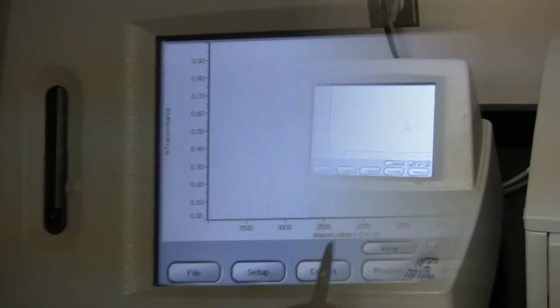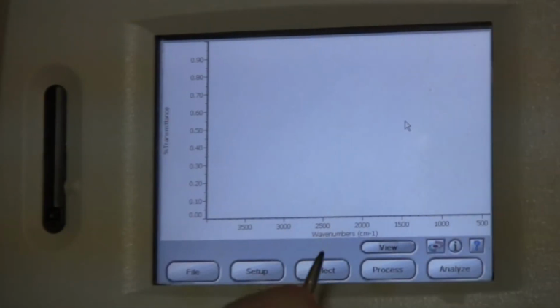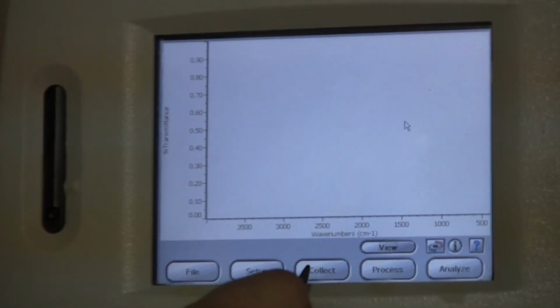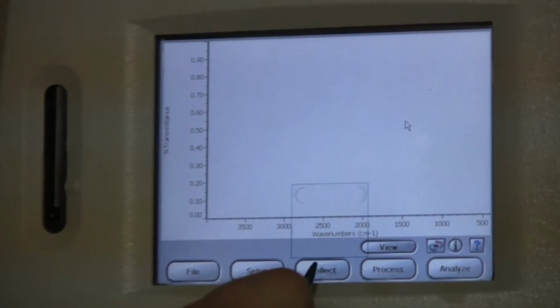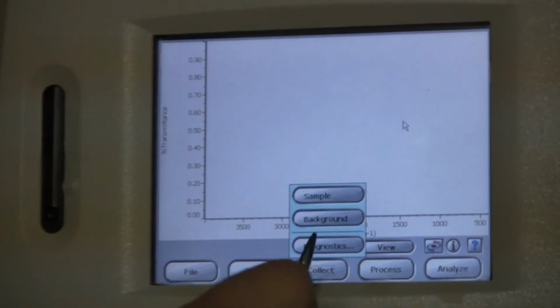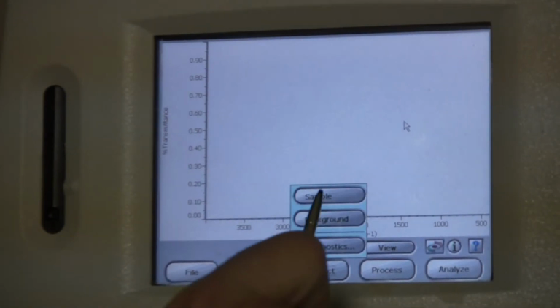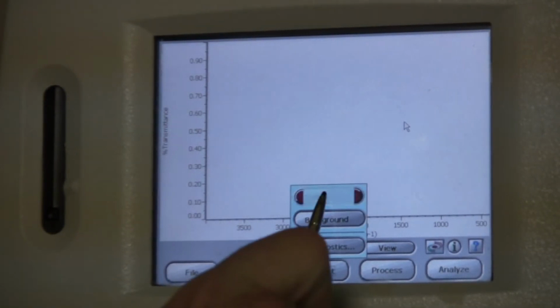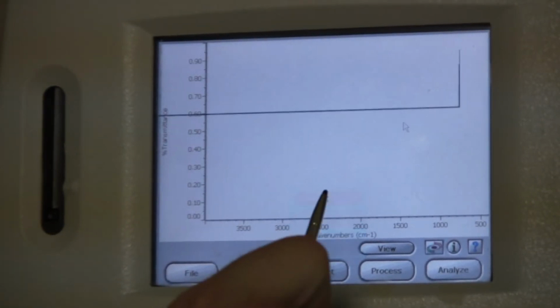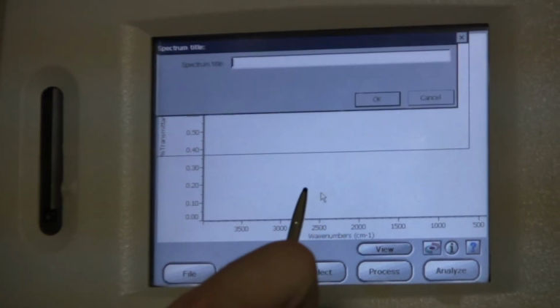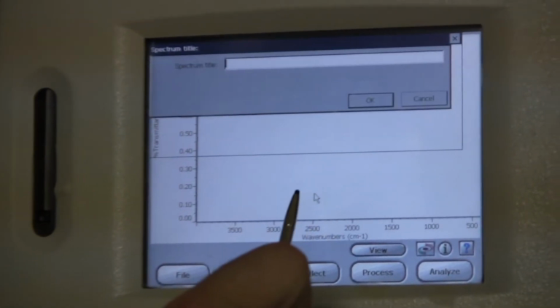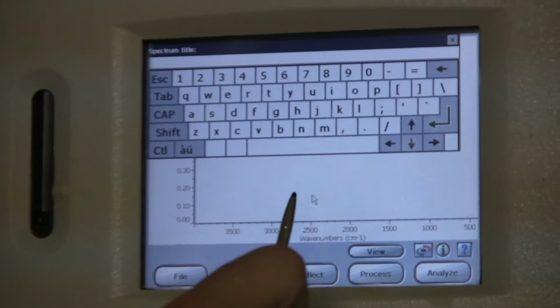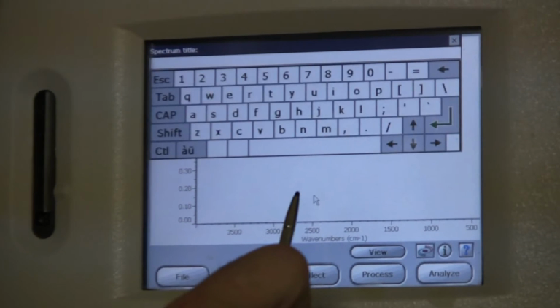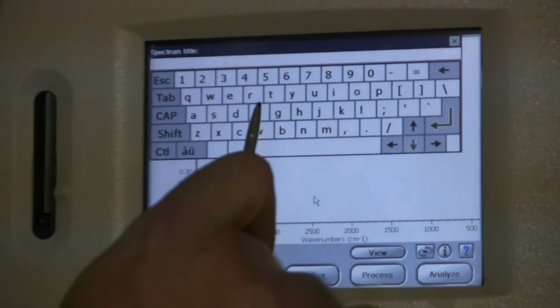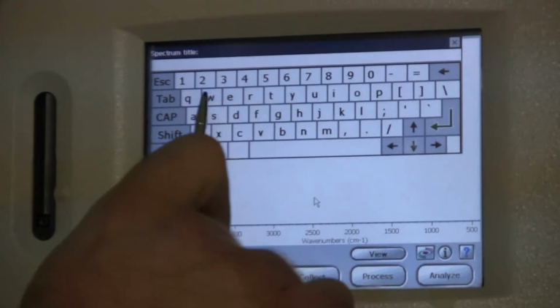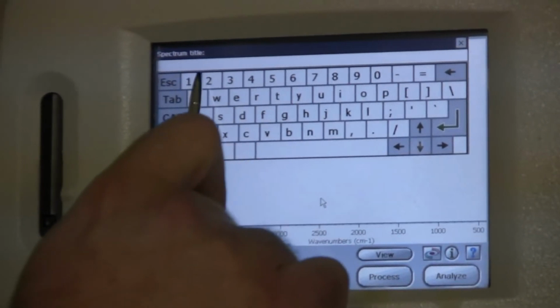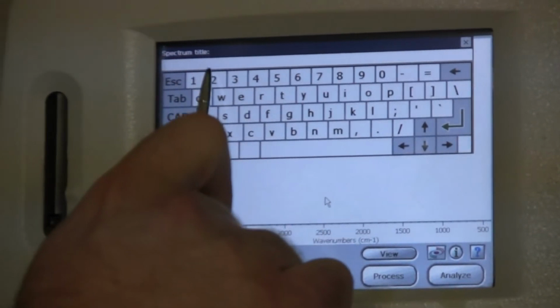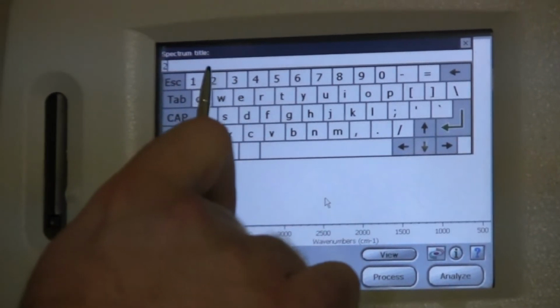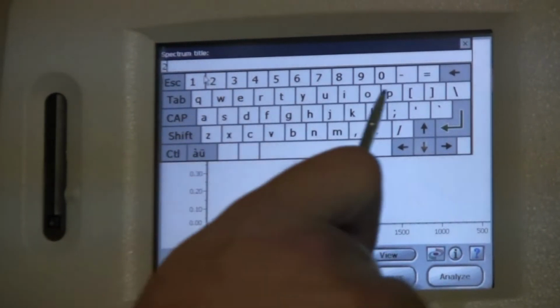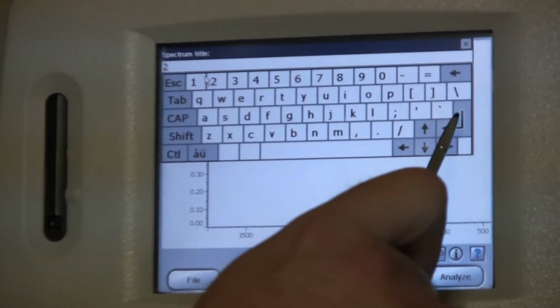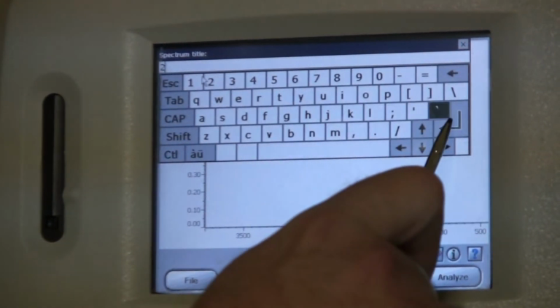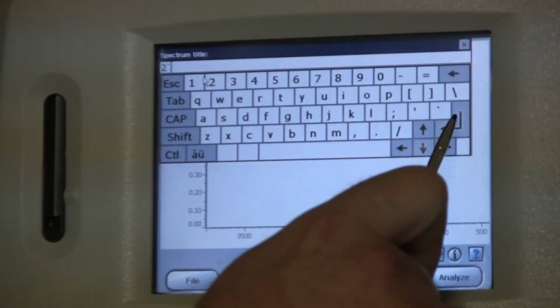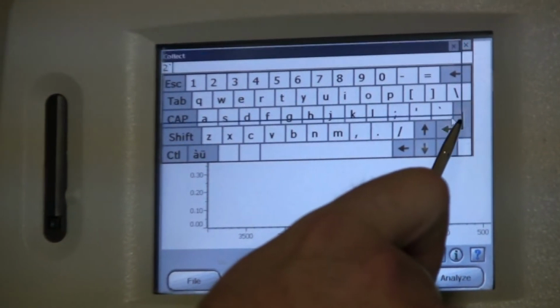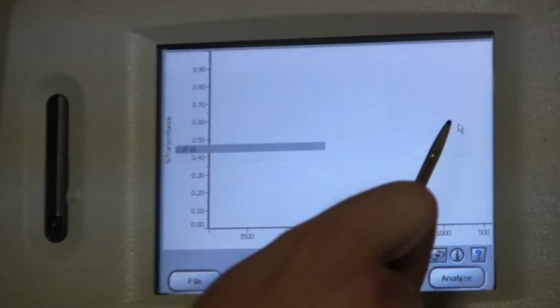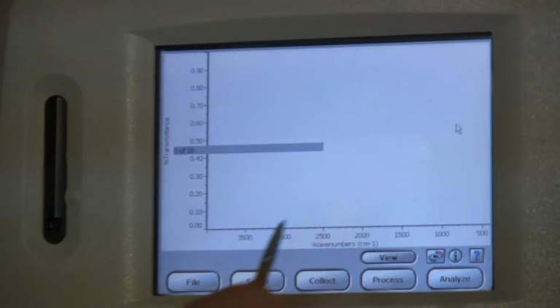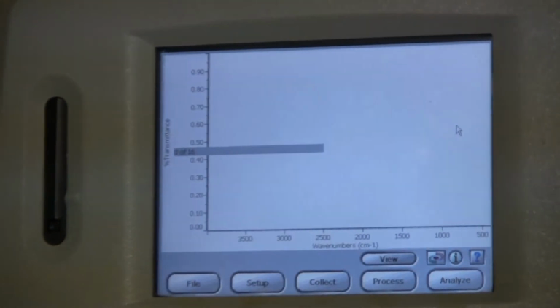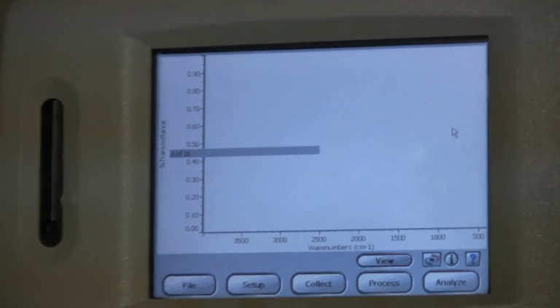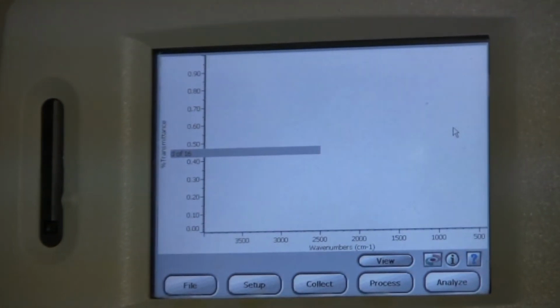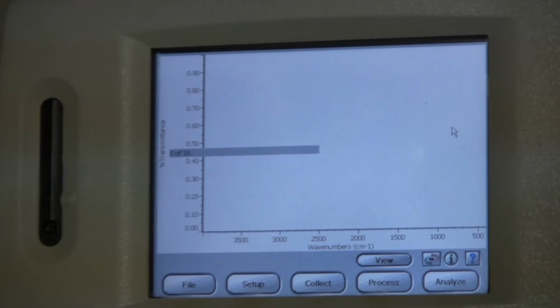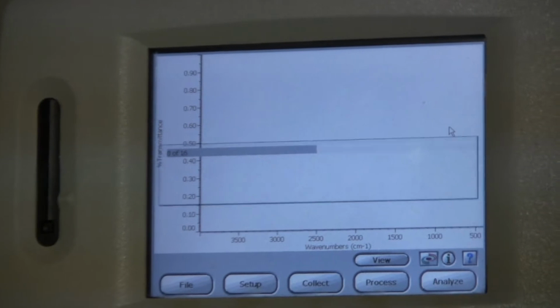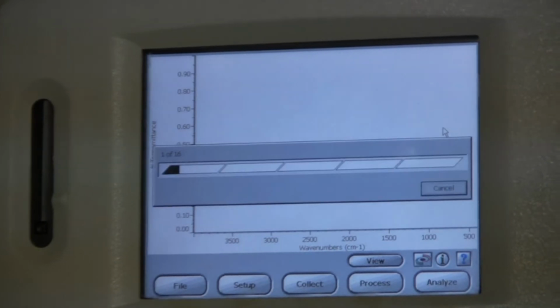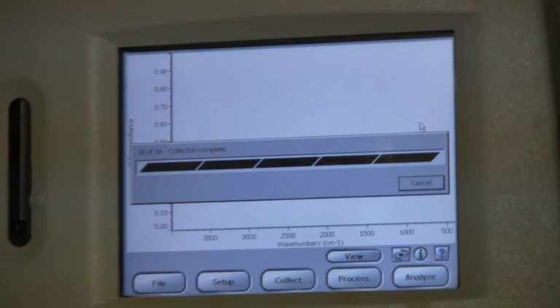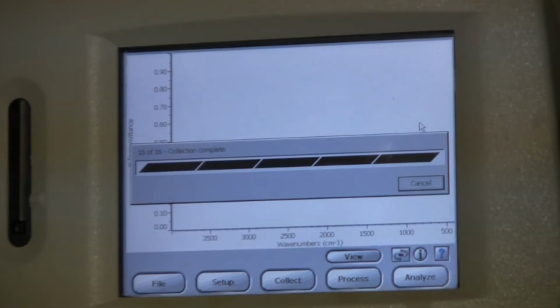Start off by going to Collect, and then Sample, and then type in any name, and hit OK. Wait for the sample to finish collecting.